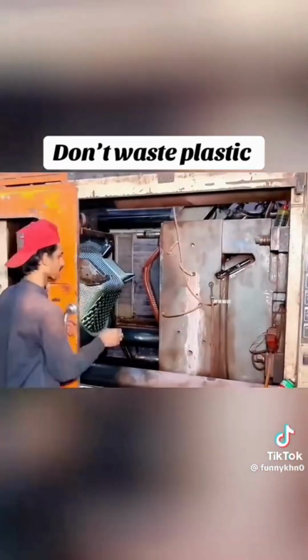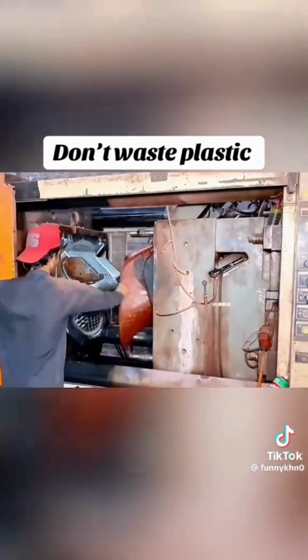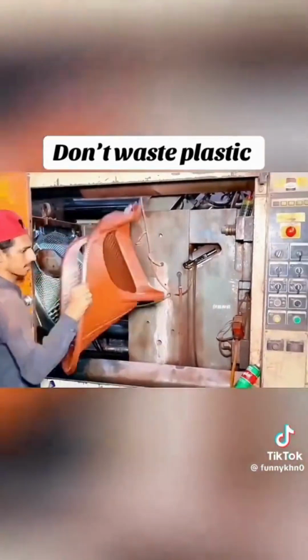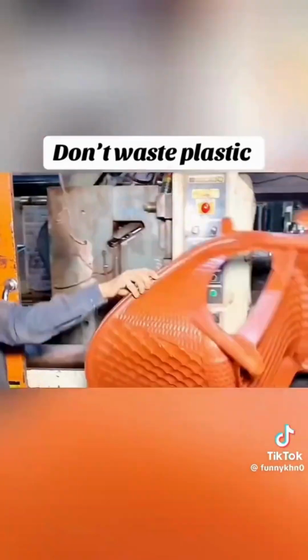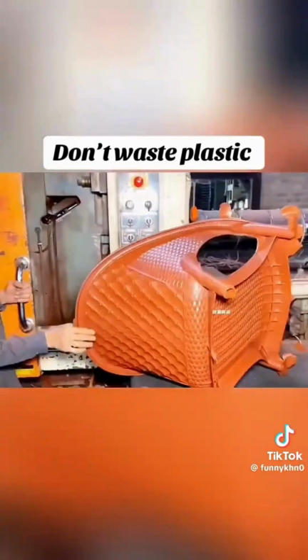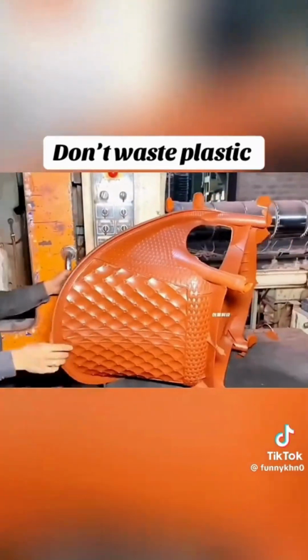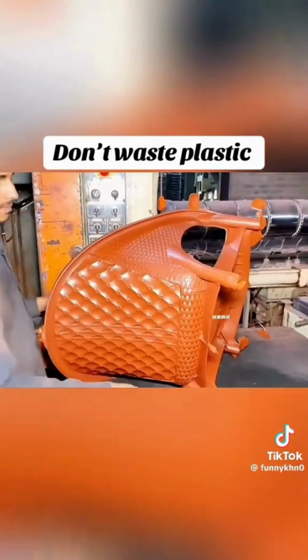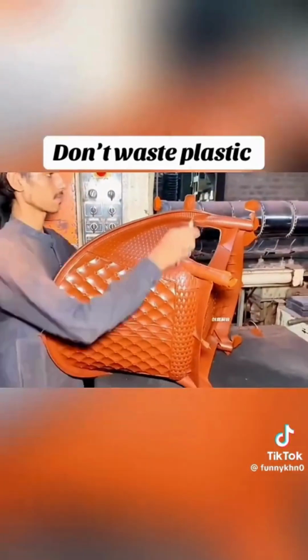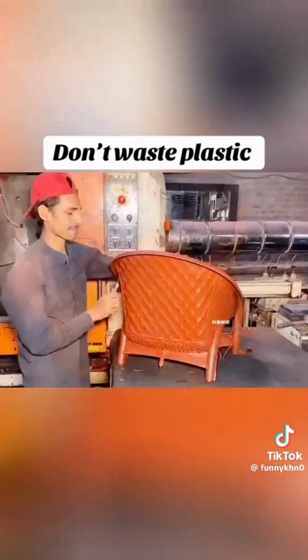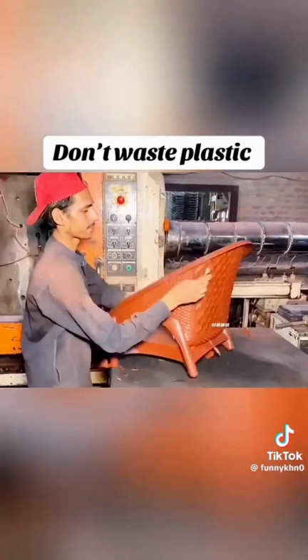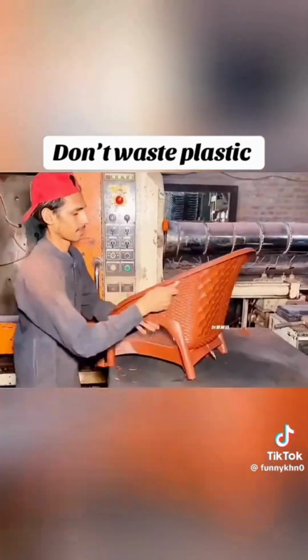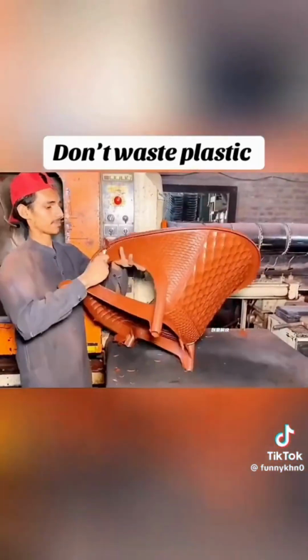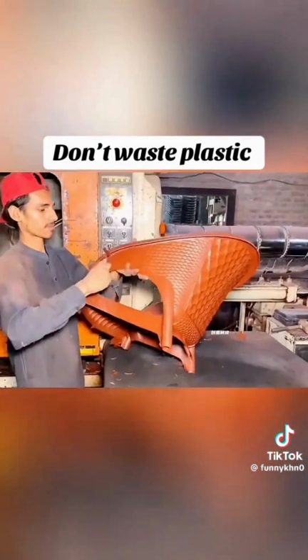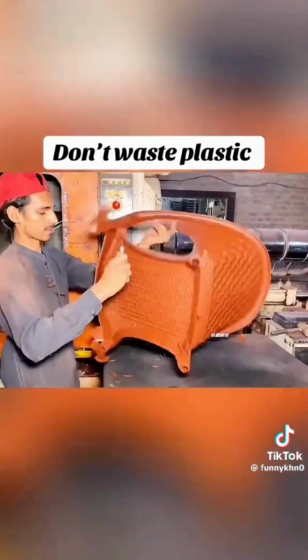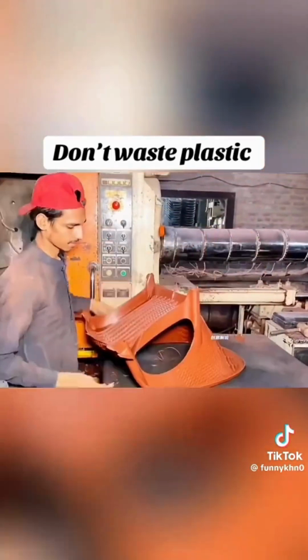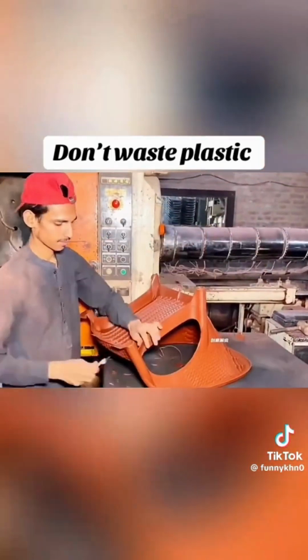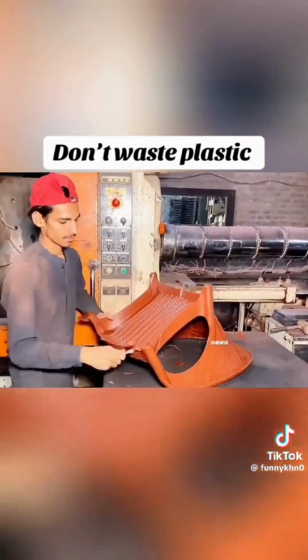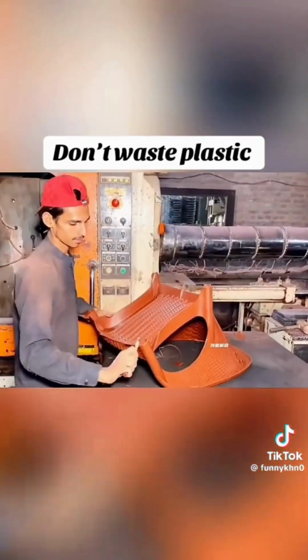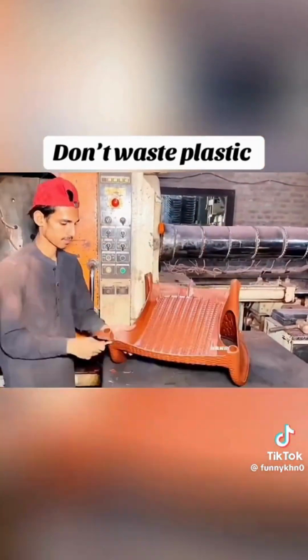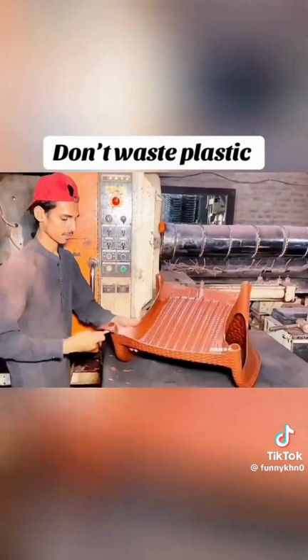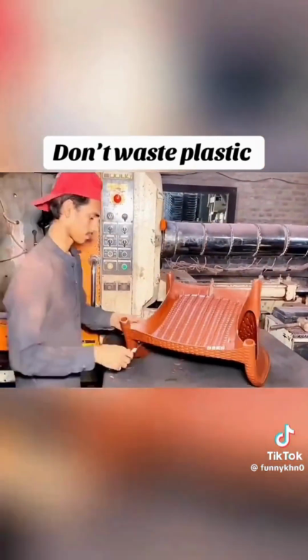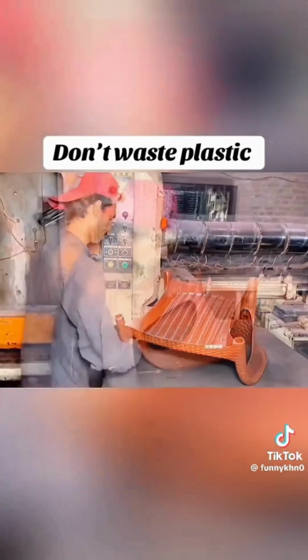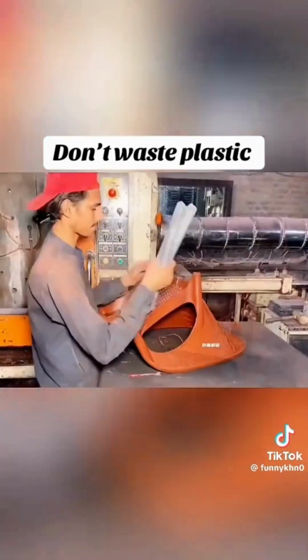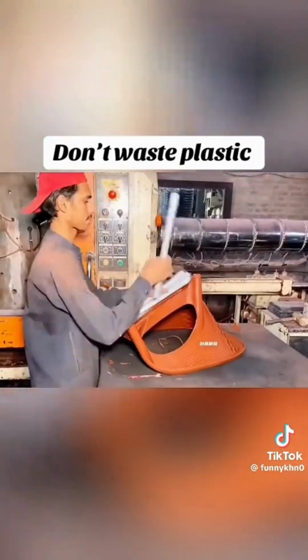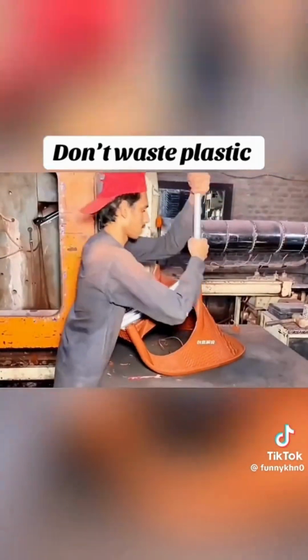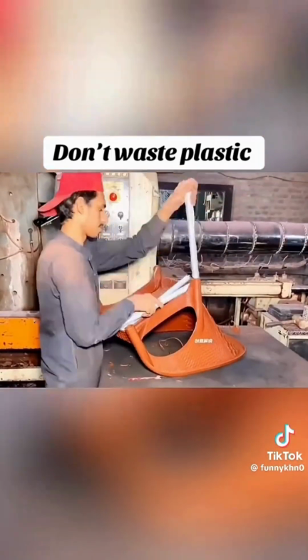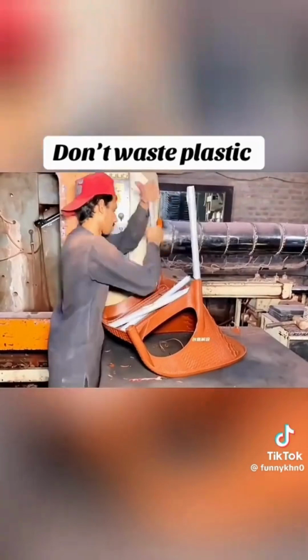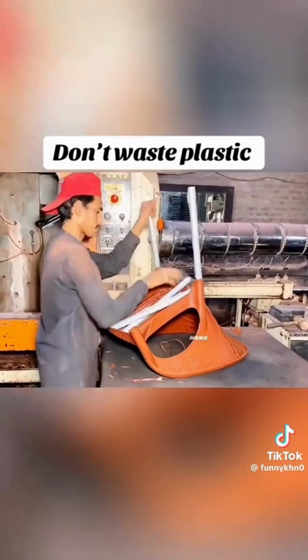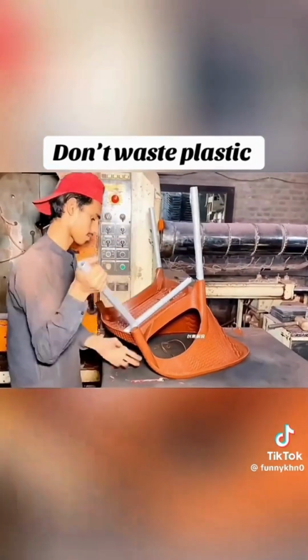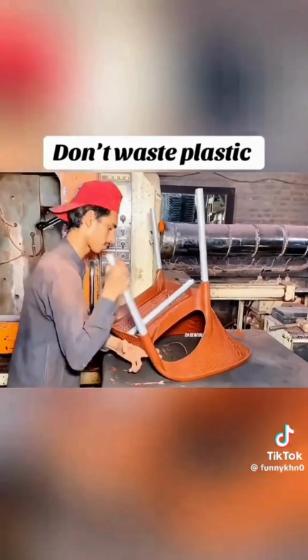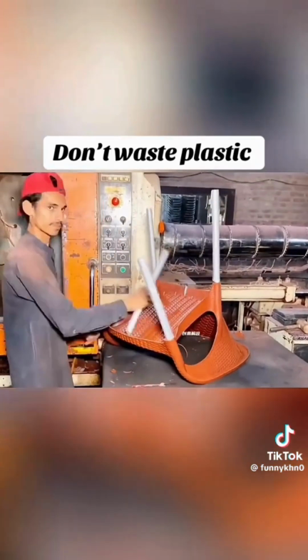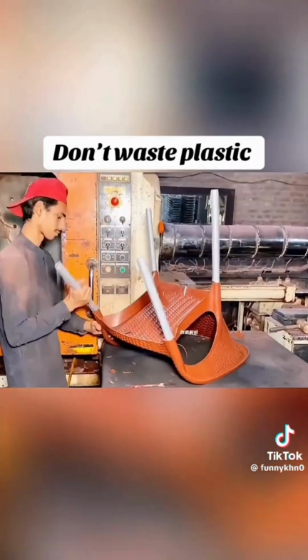Then these grains are put in another mixer, the right amount of color is added to it, and everything is mixed well with the help of the machine.